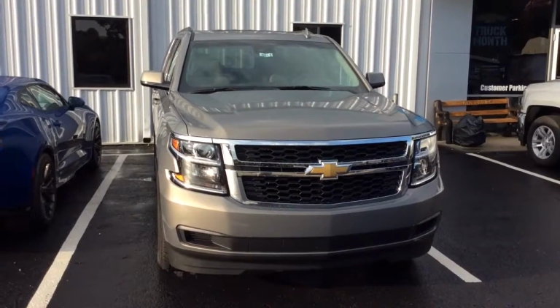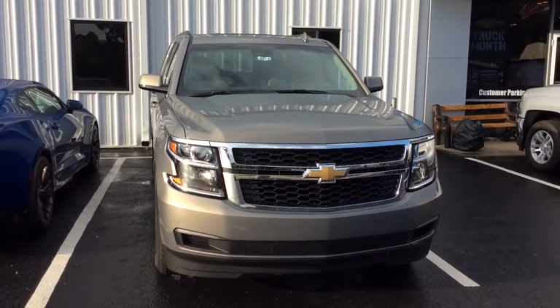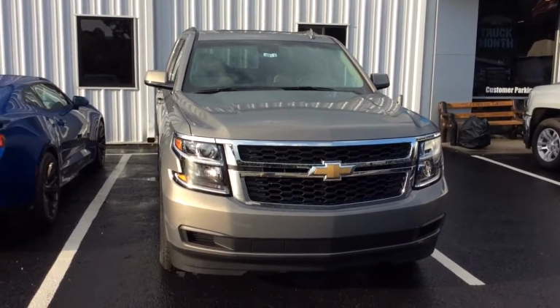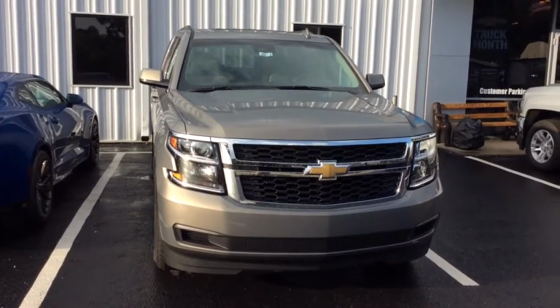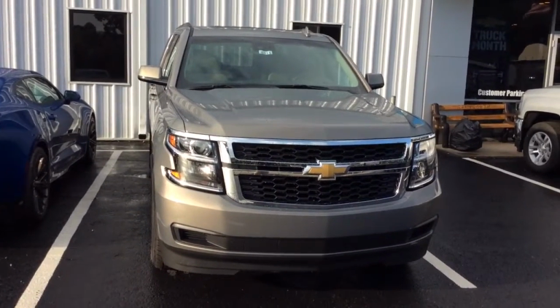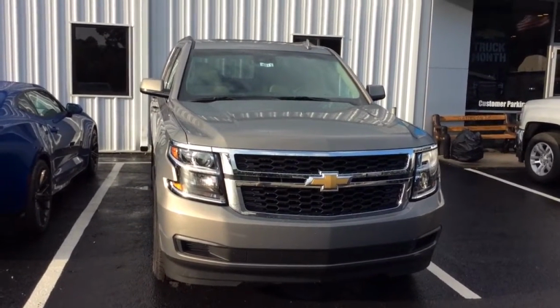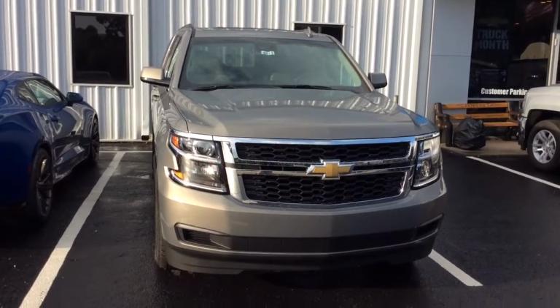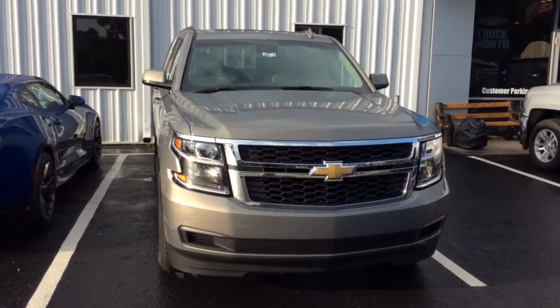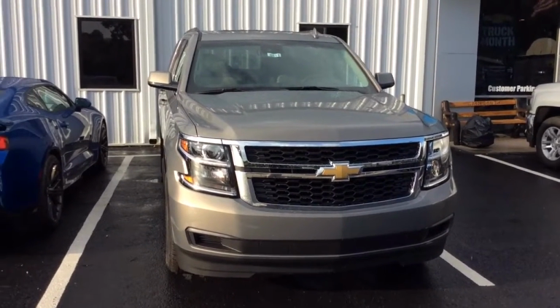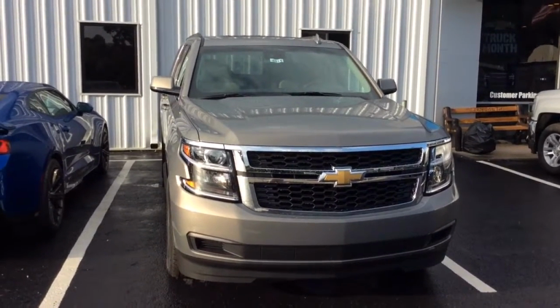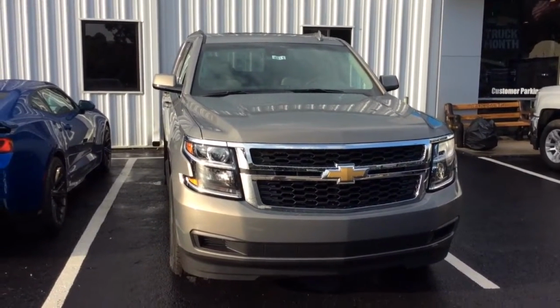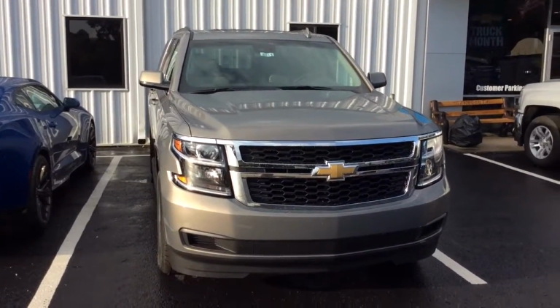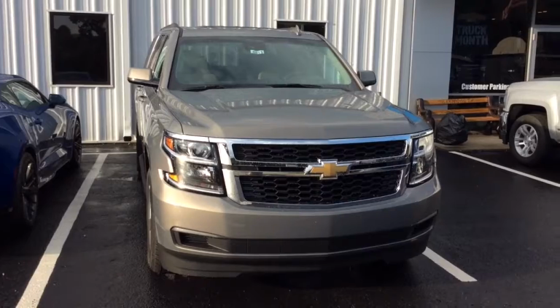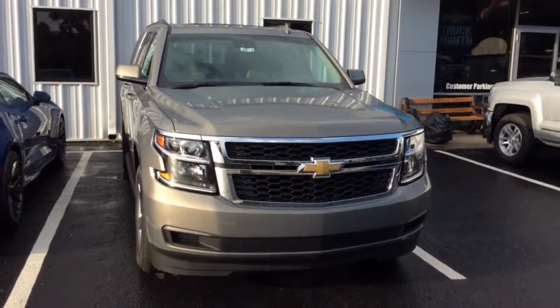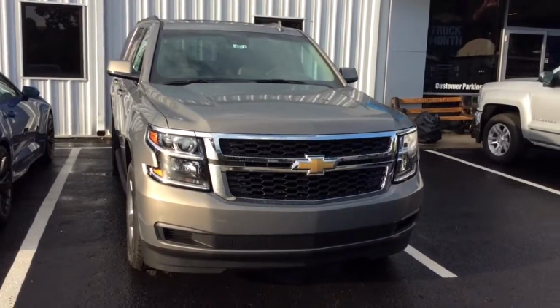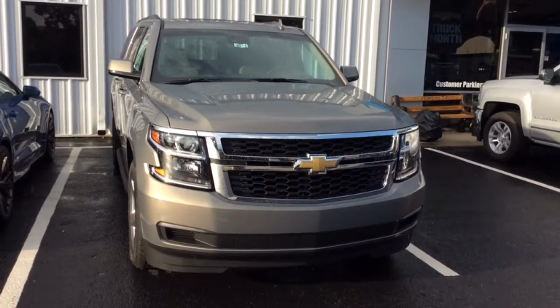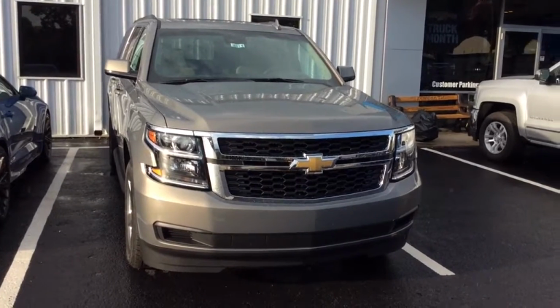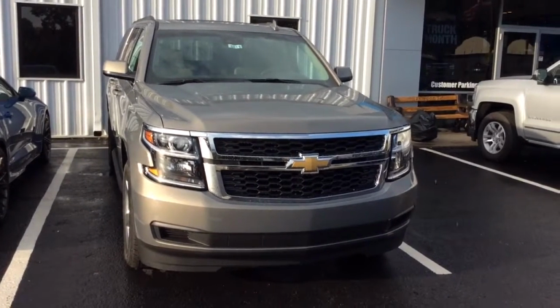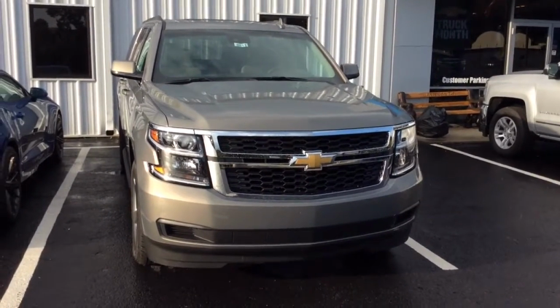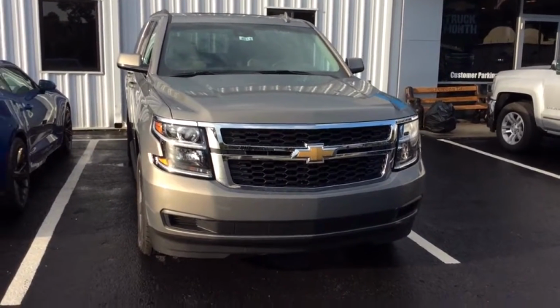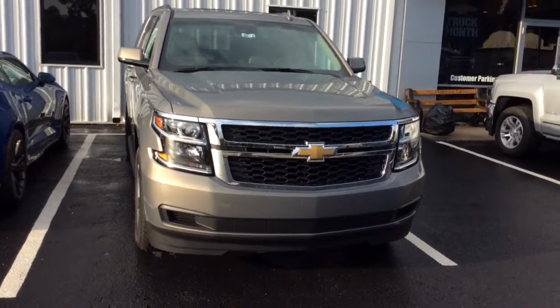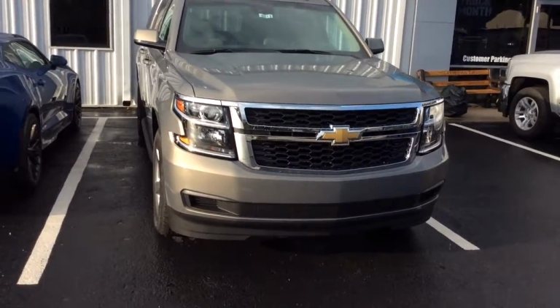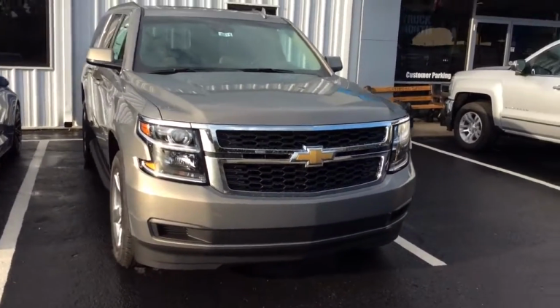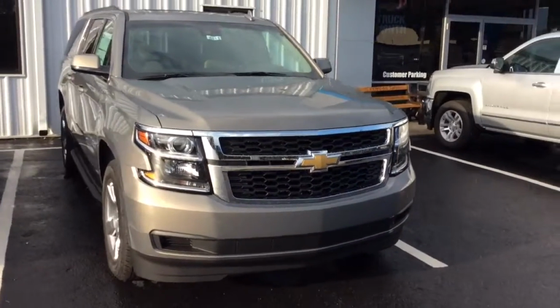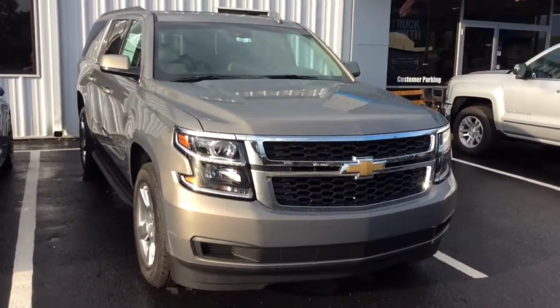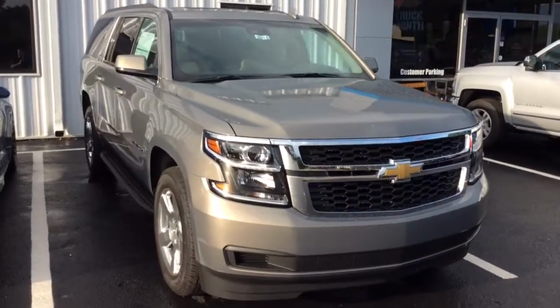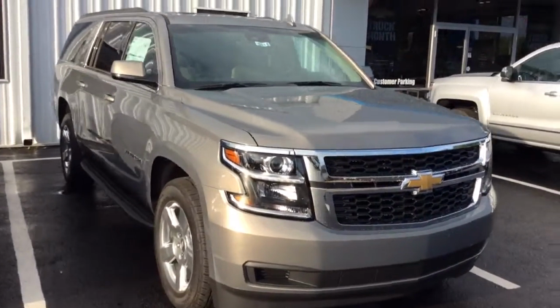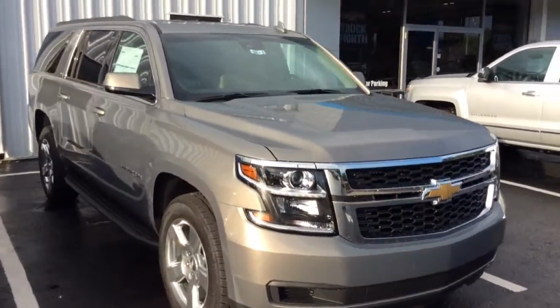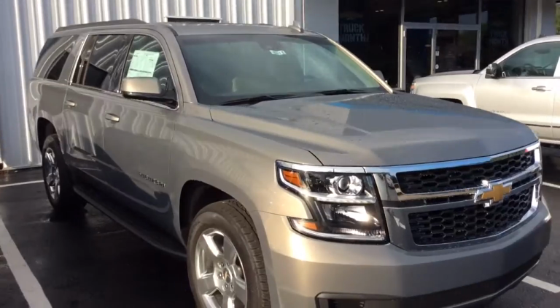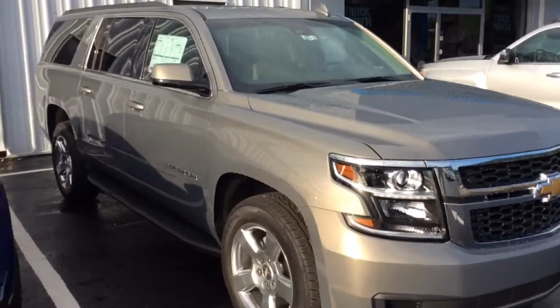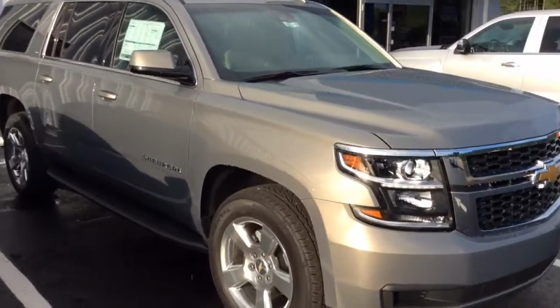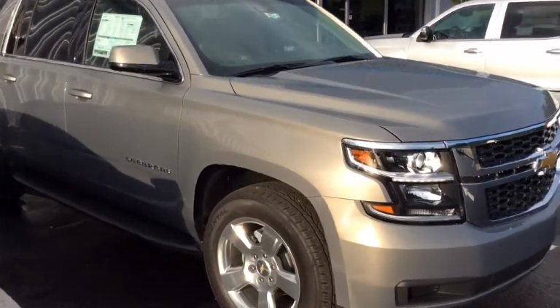Hey Kenny, Si Freeman here at Jimmy Britt Chevrolet. Just making you a quick walk around video of this 2017 Chevy Suburban. It is the beautiful Pepperdust Metallic.